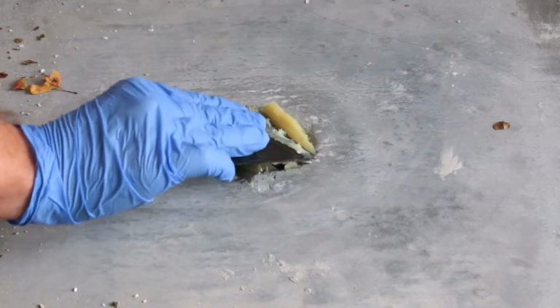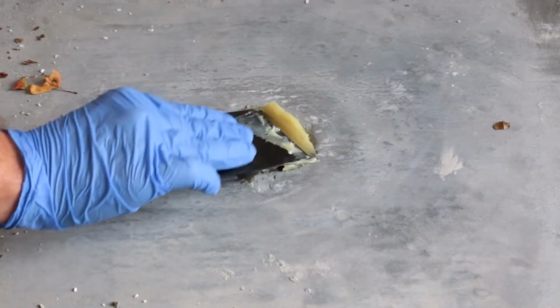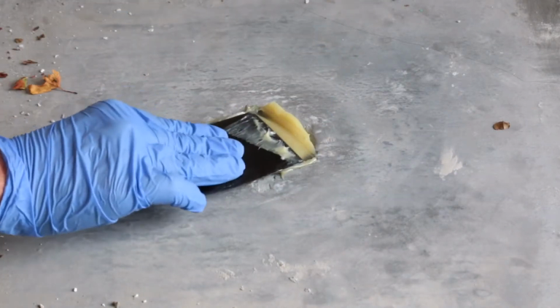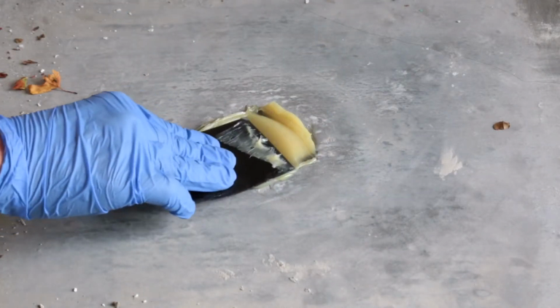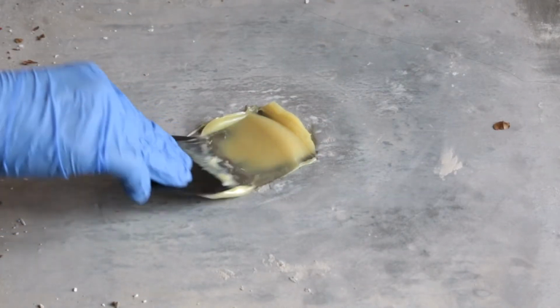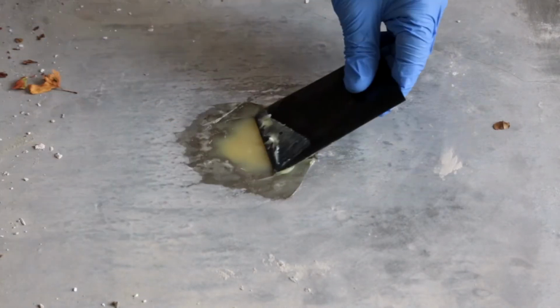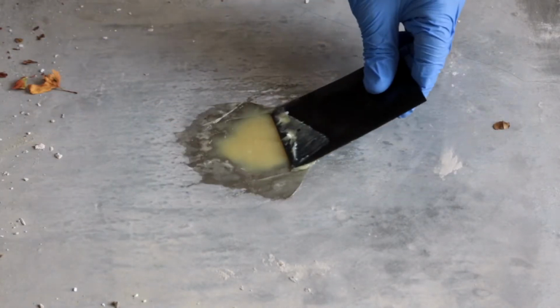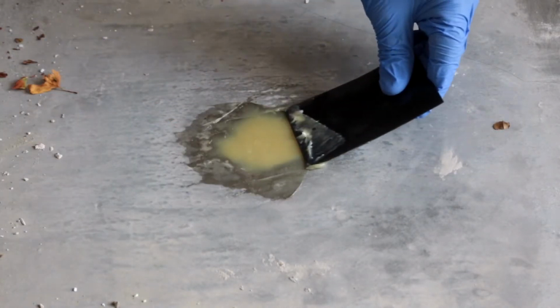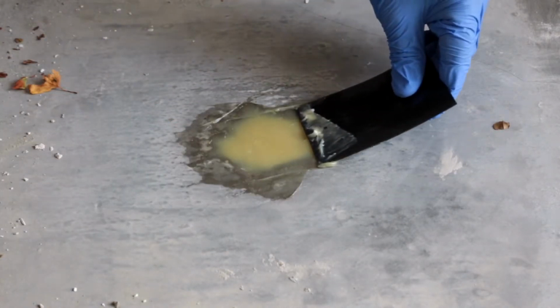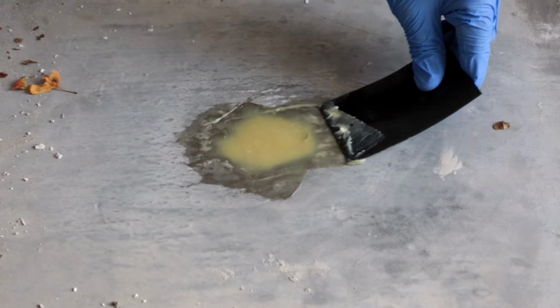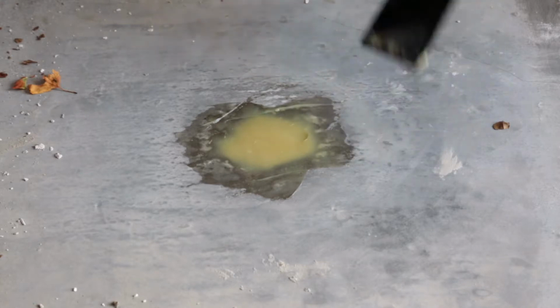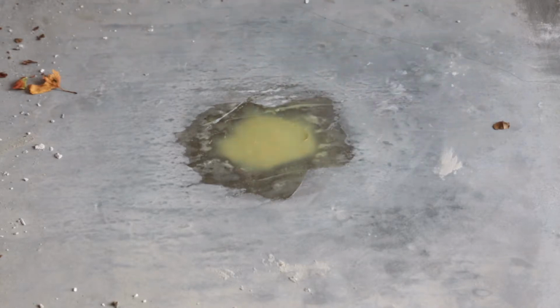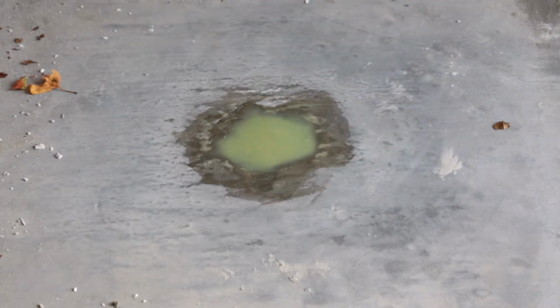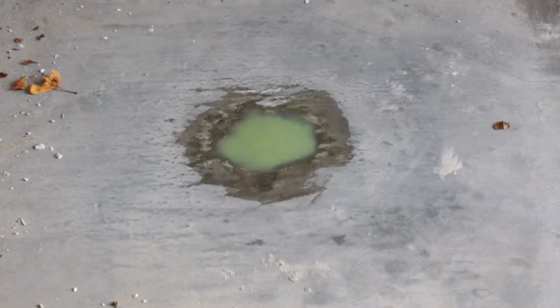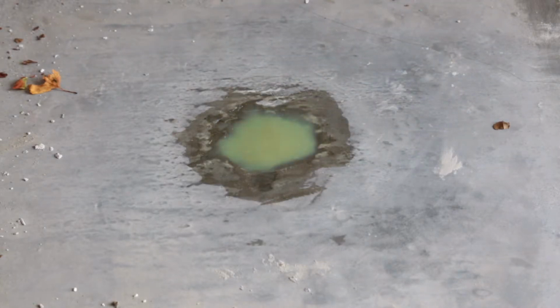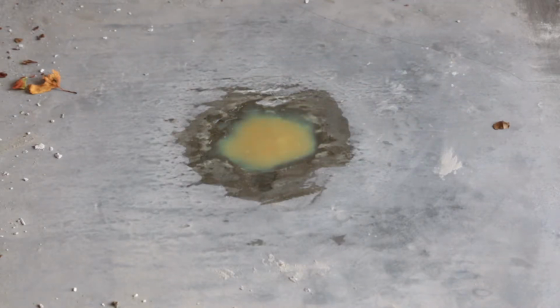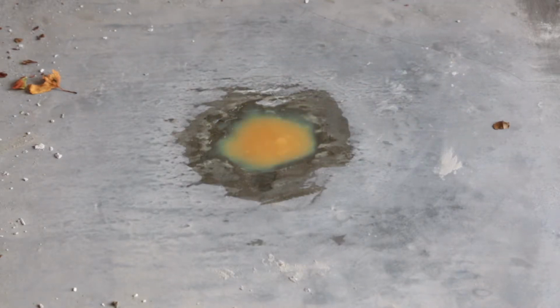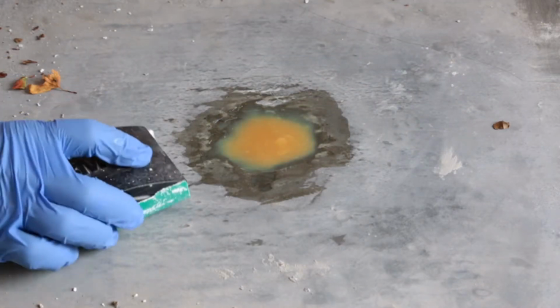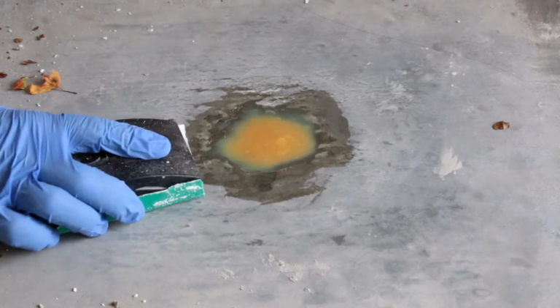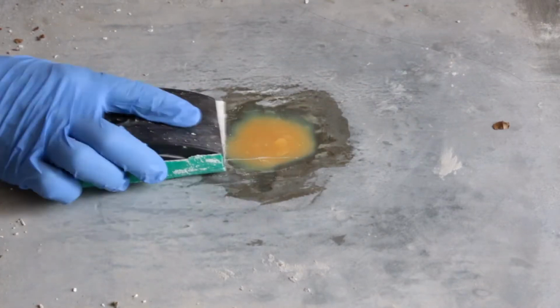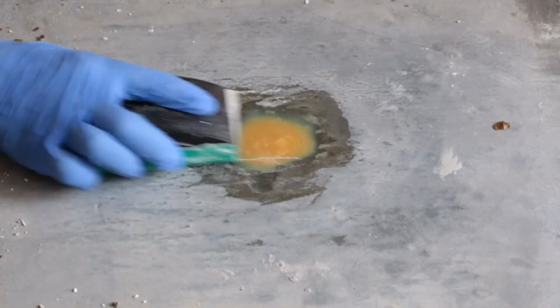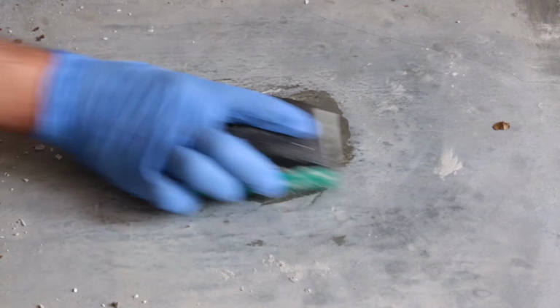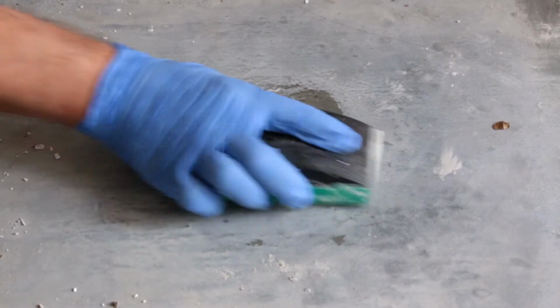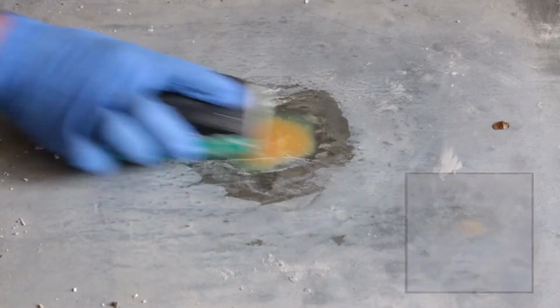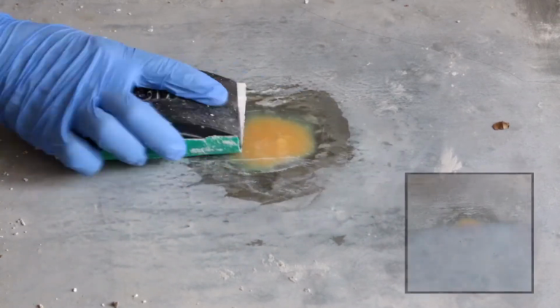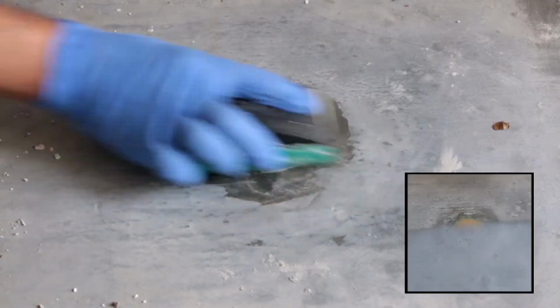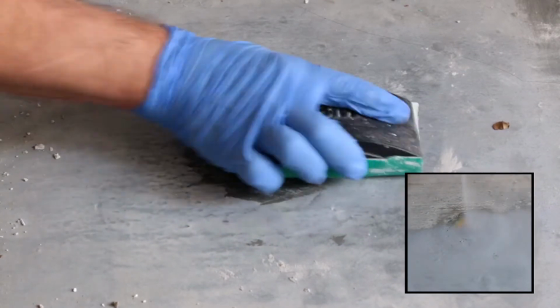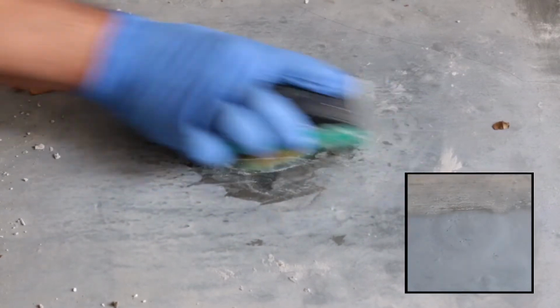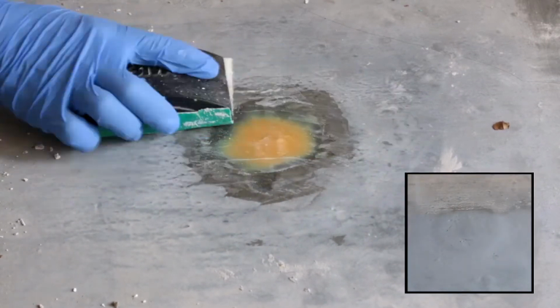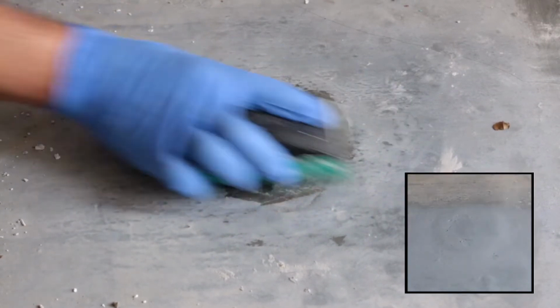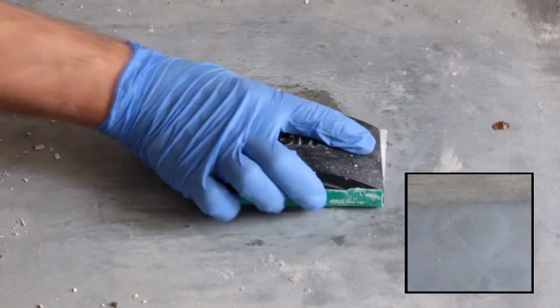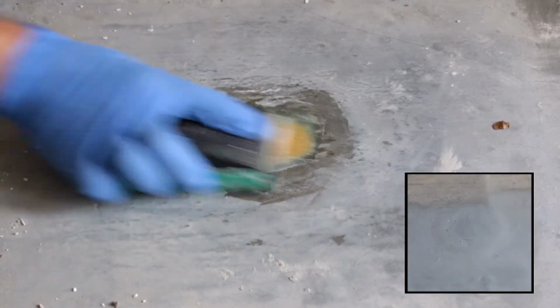Apply the filler and leave to dry for 20 minutes. Again, you will notice a colour change whilst the product is setting. The area can then be sanded down to help achieve a smoother finish, and you can then easily paint over the area as required.